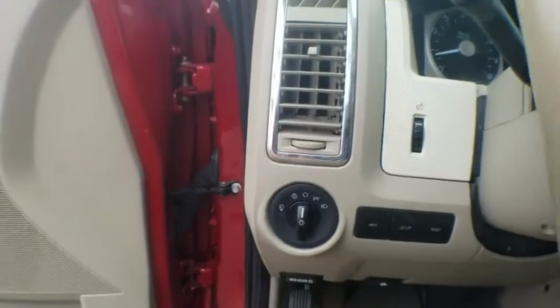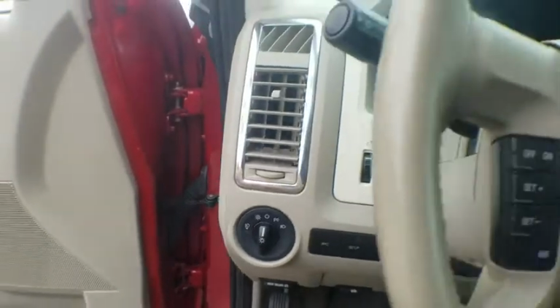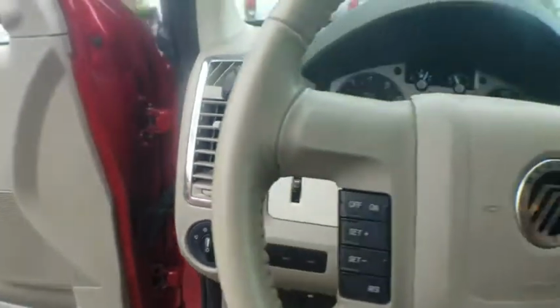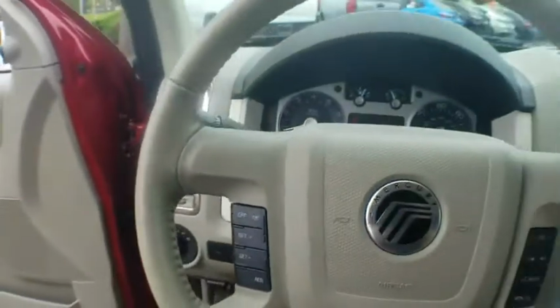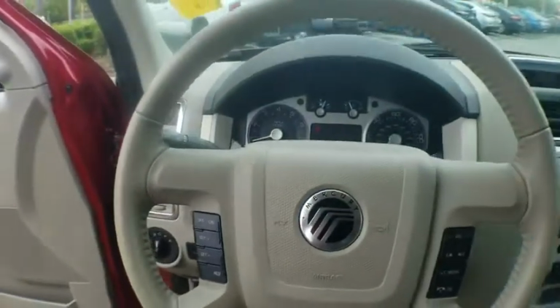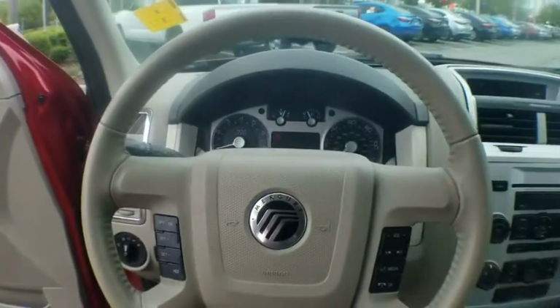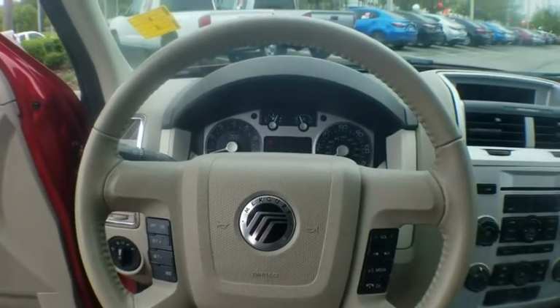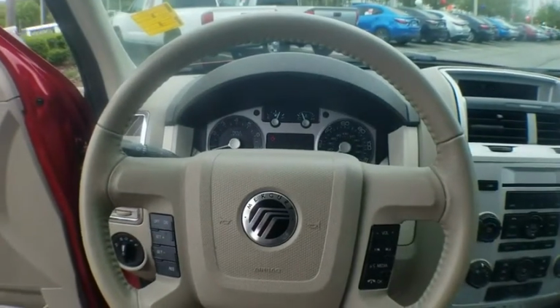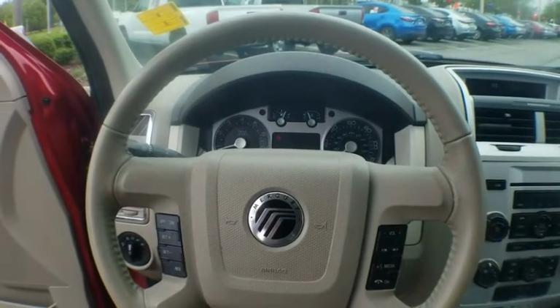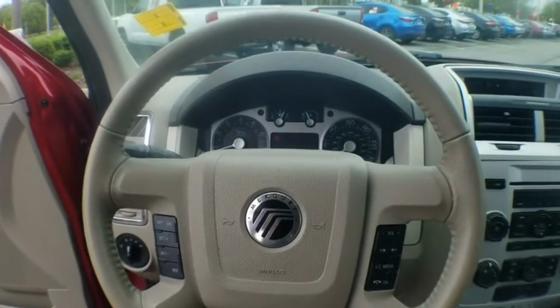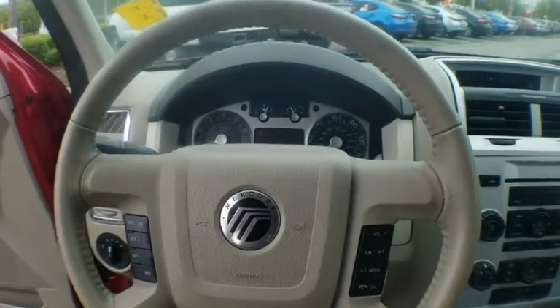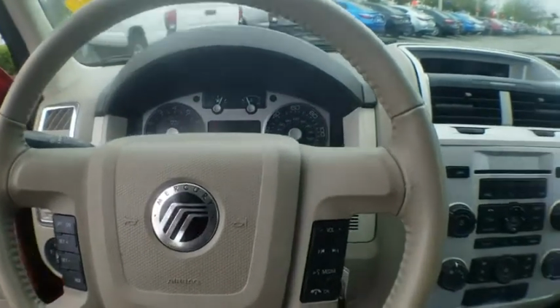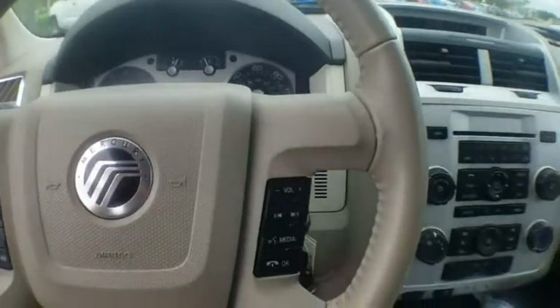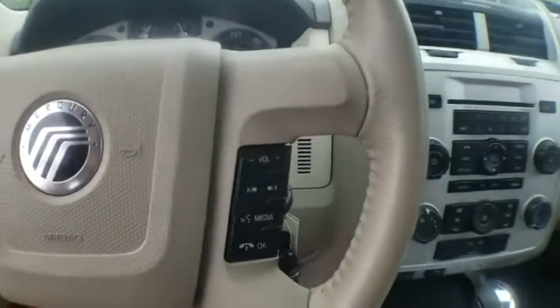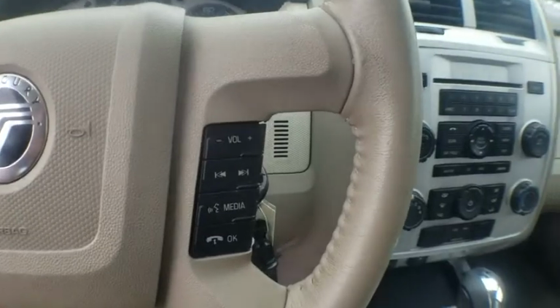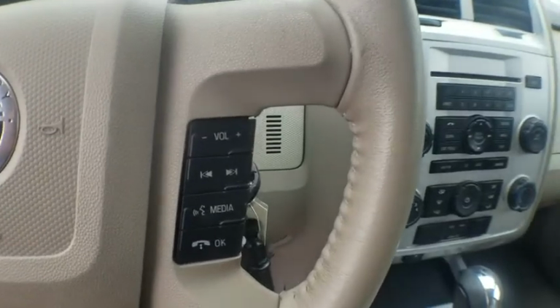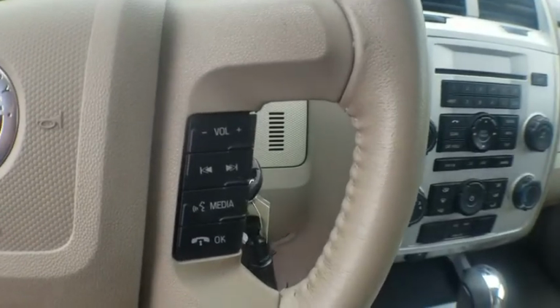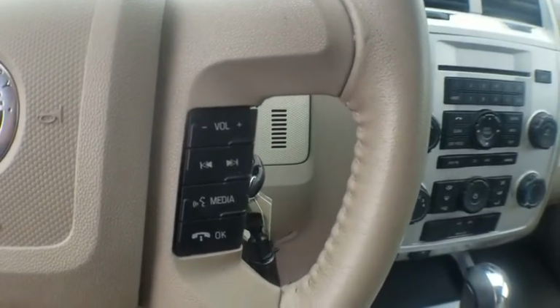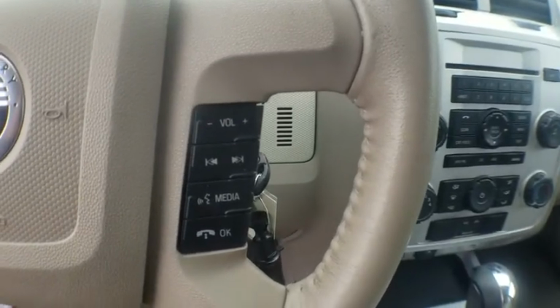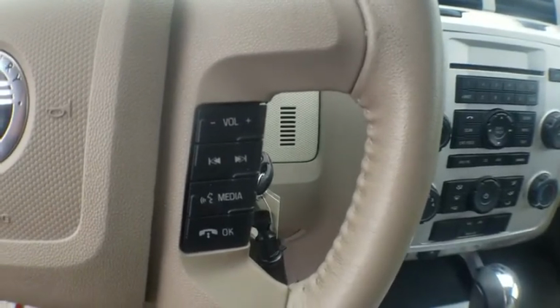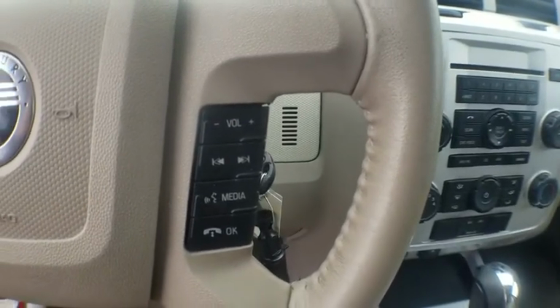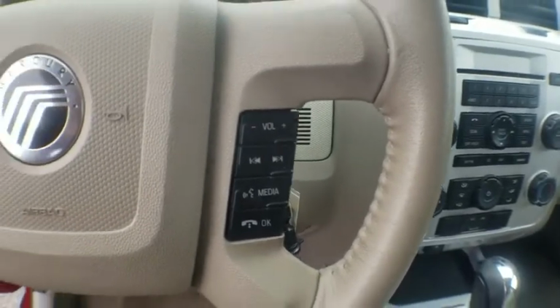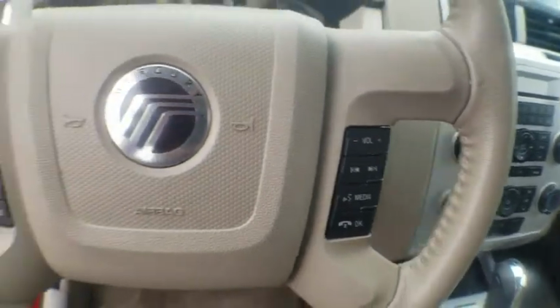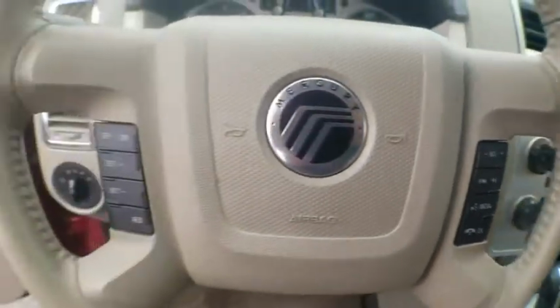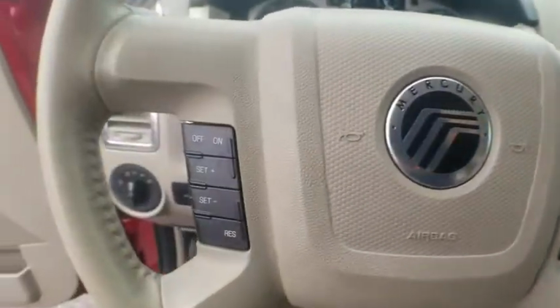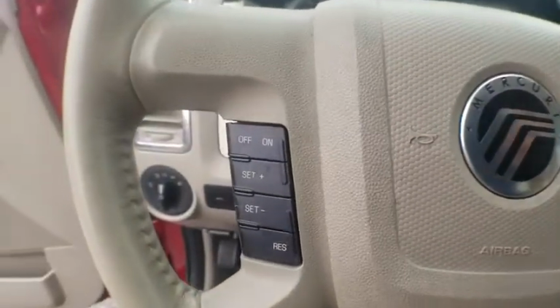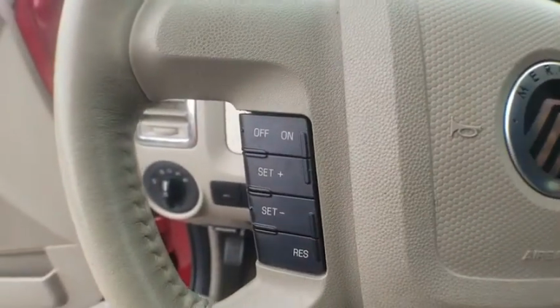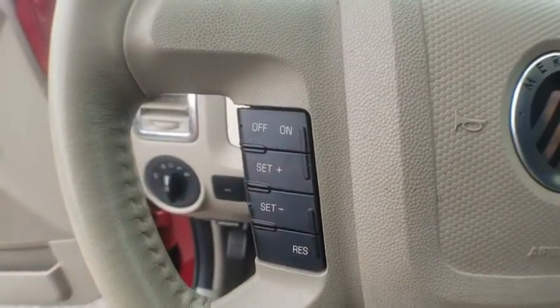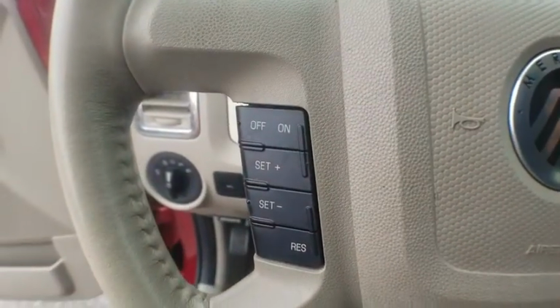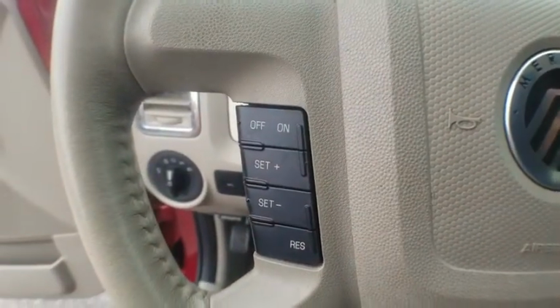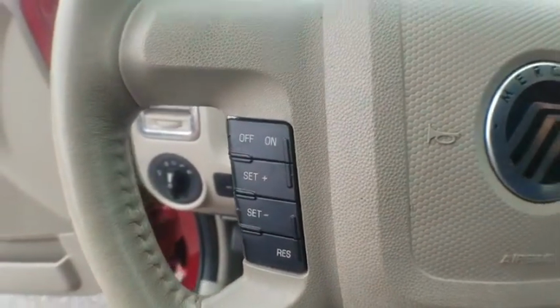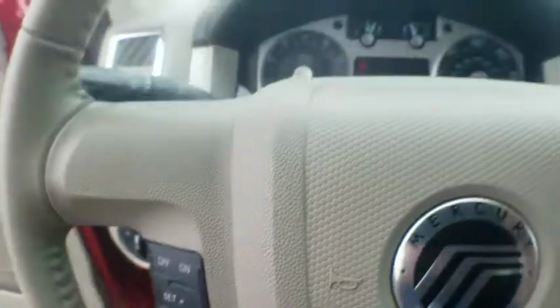Dual airbags, alloy wheels, power steering, fog light, trip computer, rear window defroster, power windows, CD player, electronic stability control.